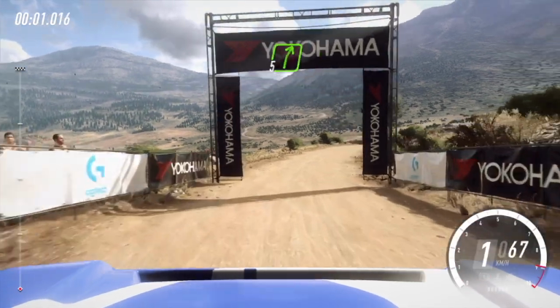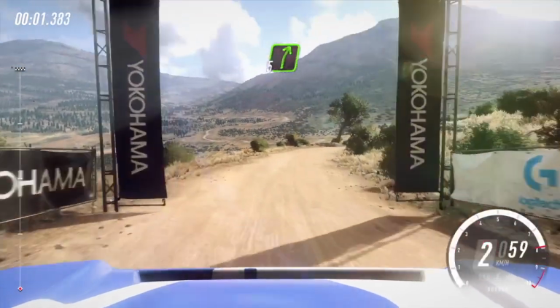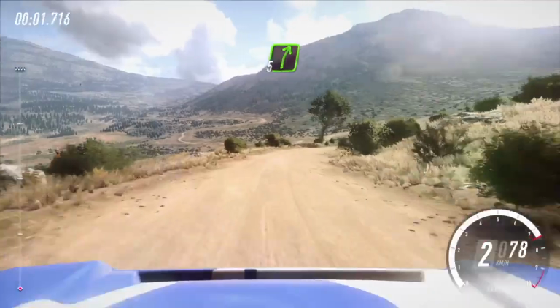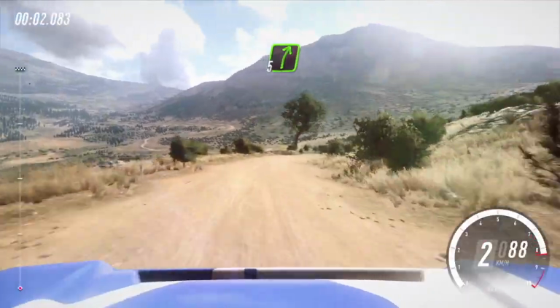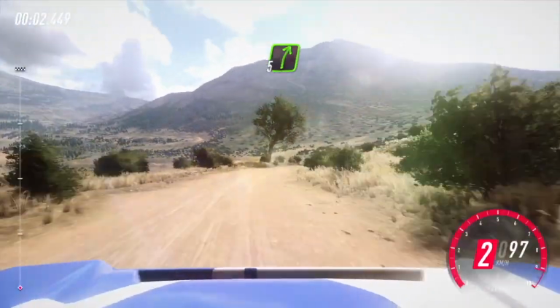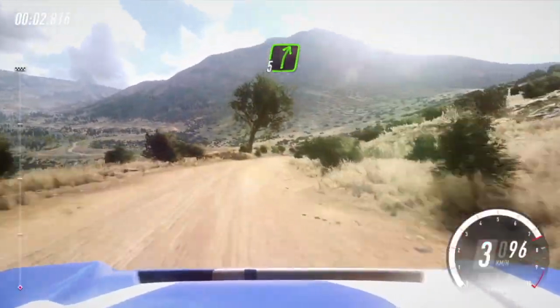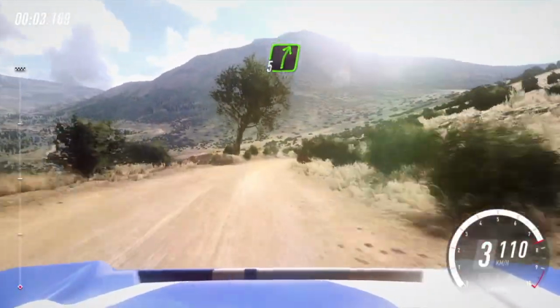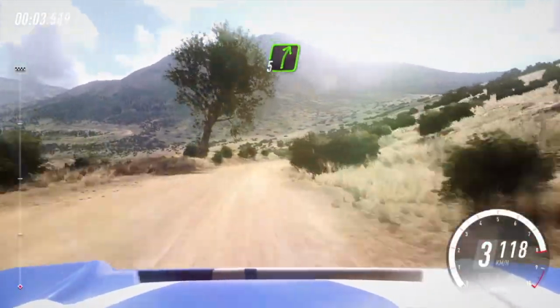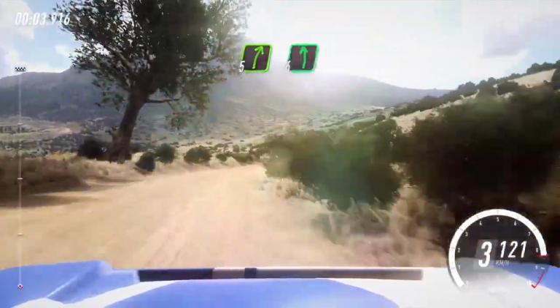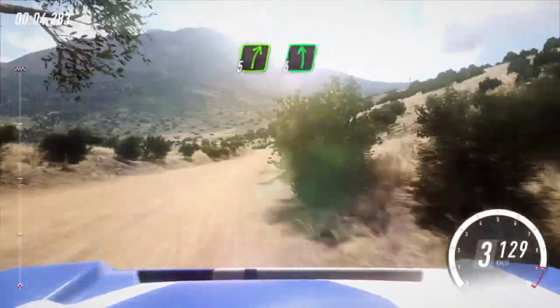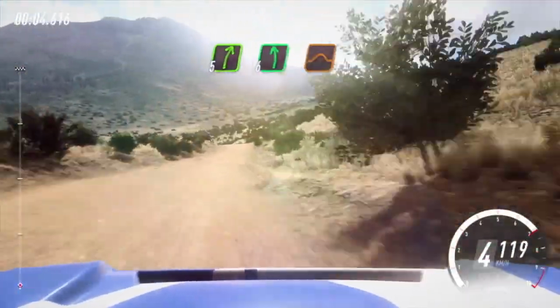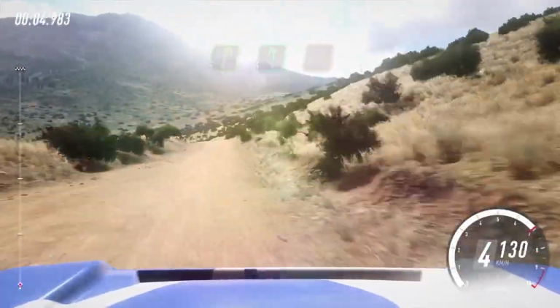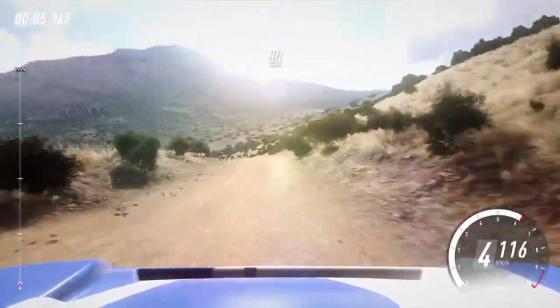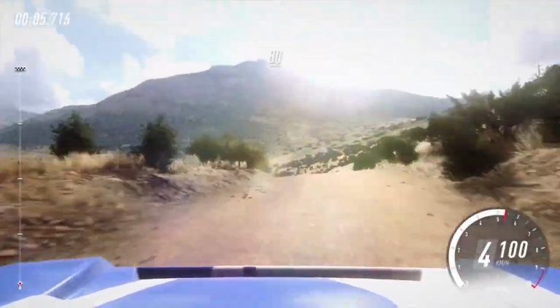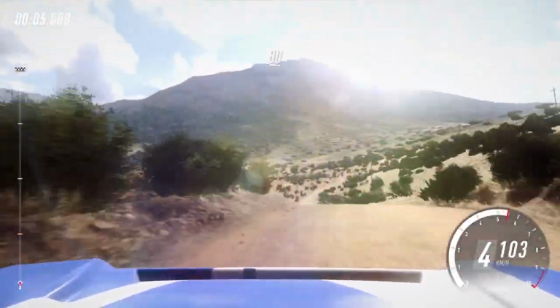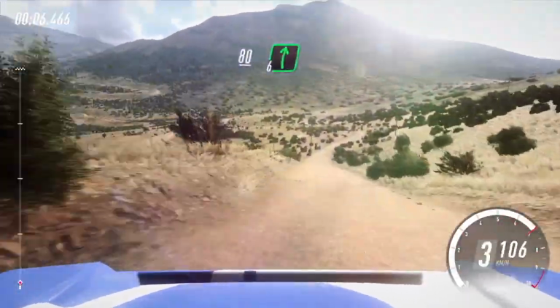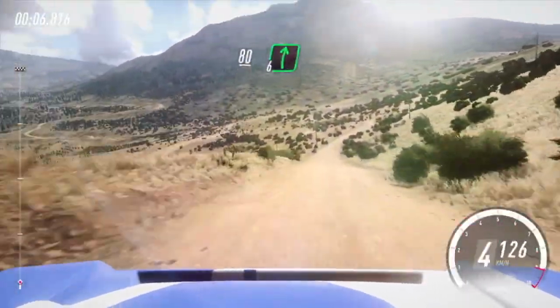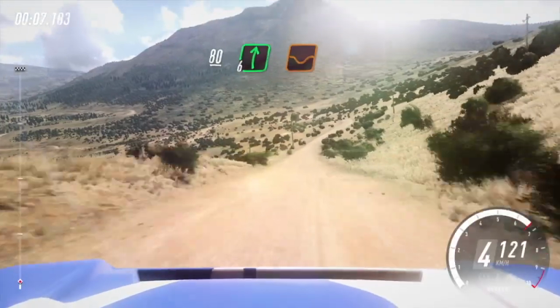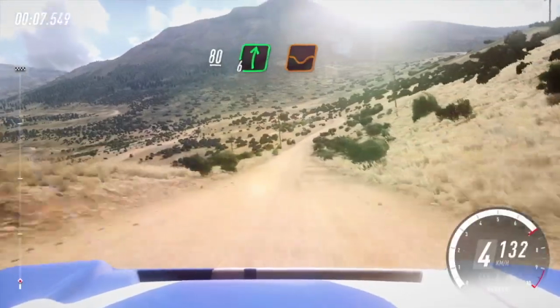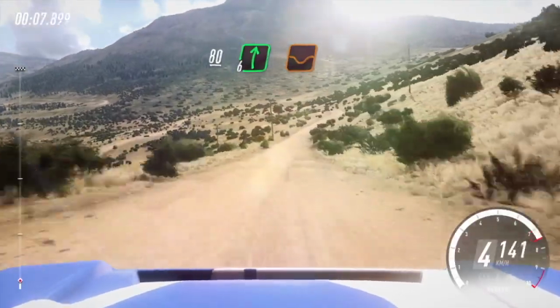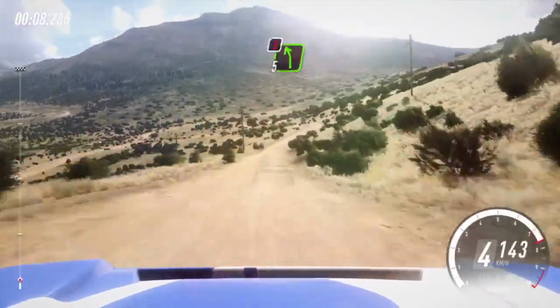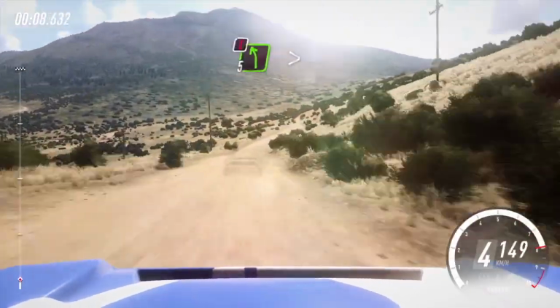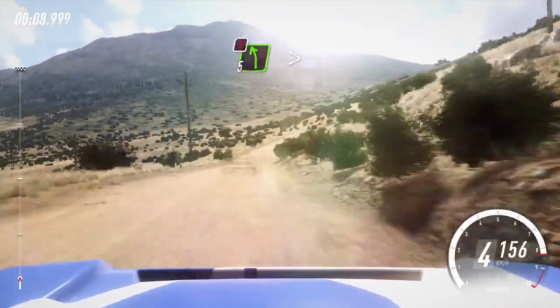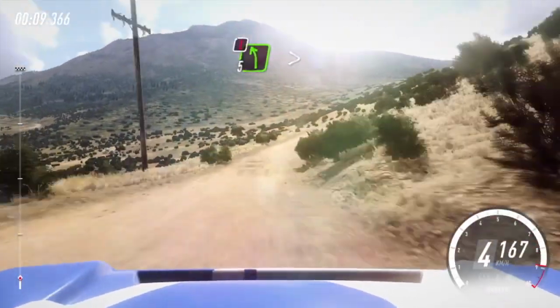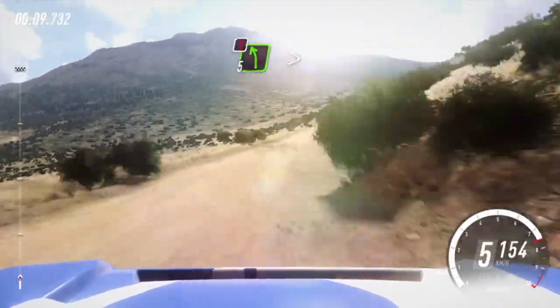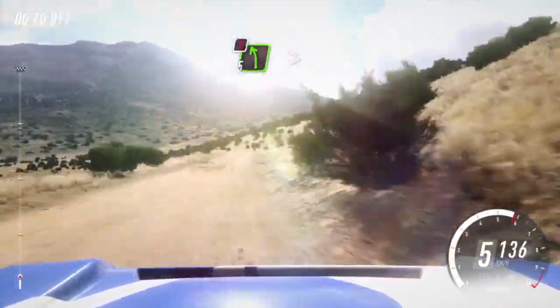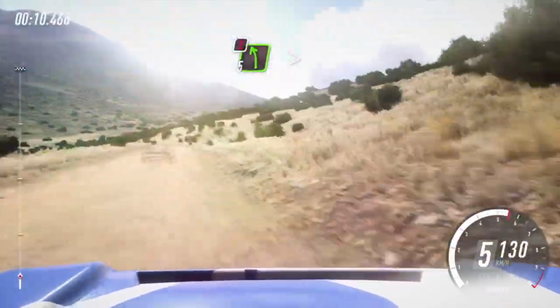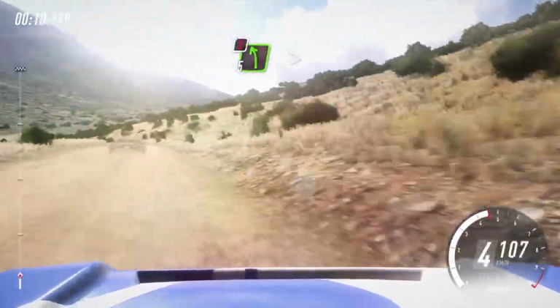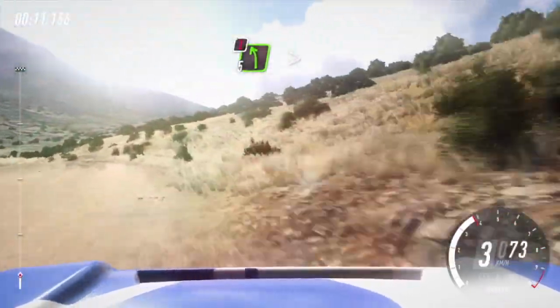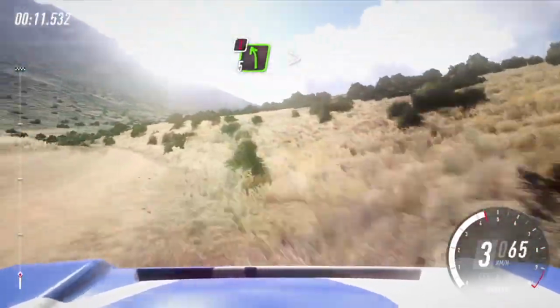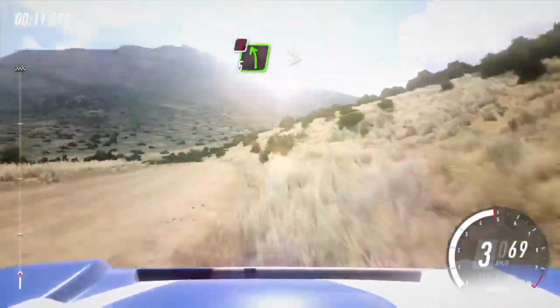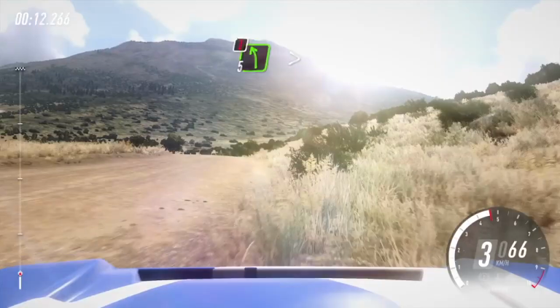And 5 right, very long, into 6 left of a jump. 80, downhill. 6 right of a dip, into caution. 5 left long, tightens of a crest, keep right of a 50.